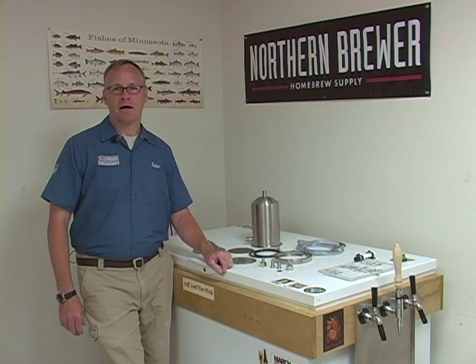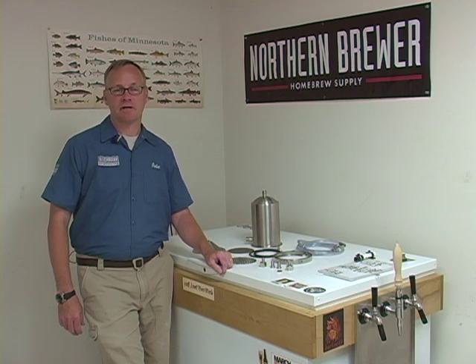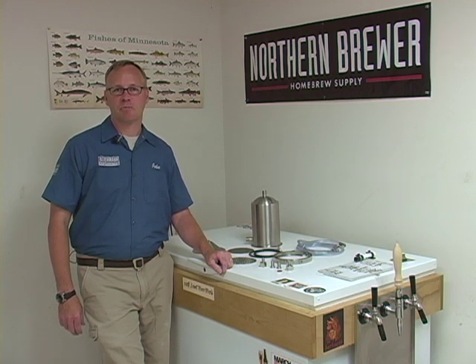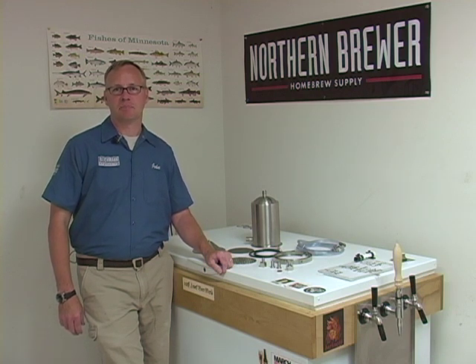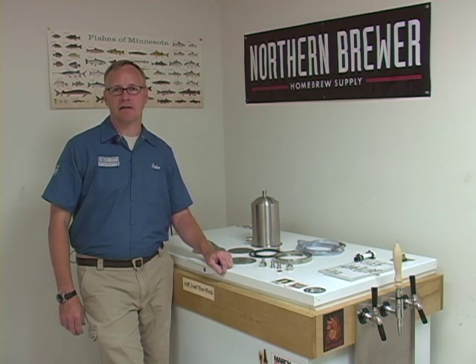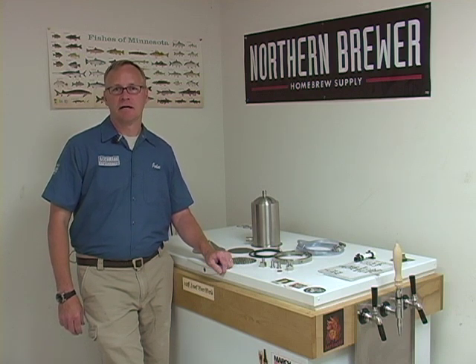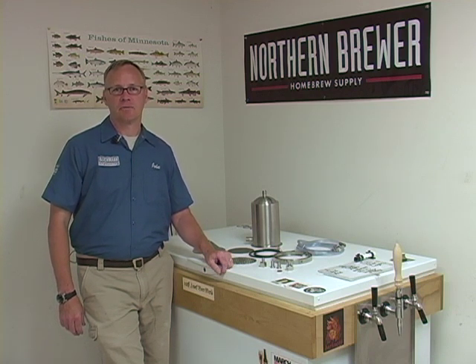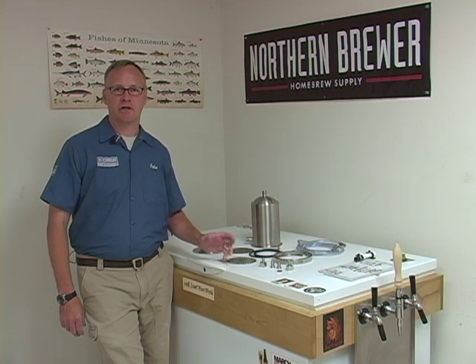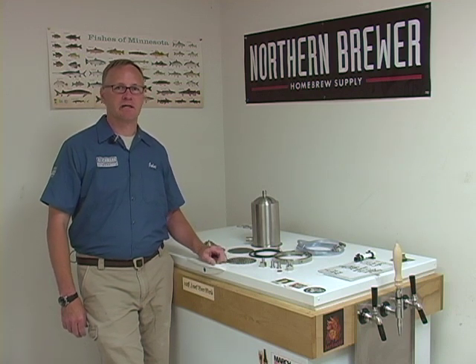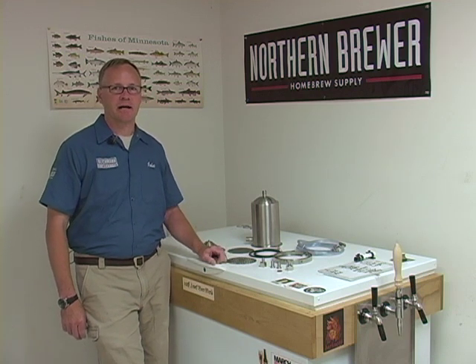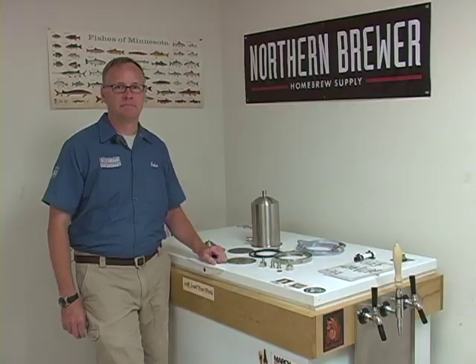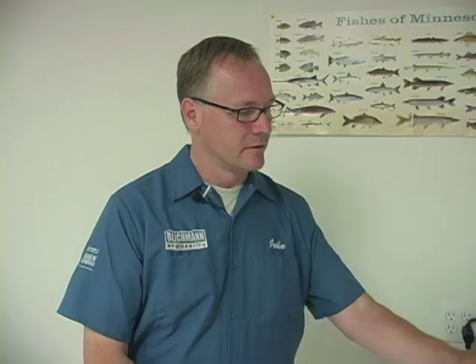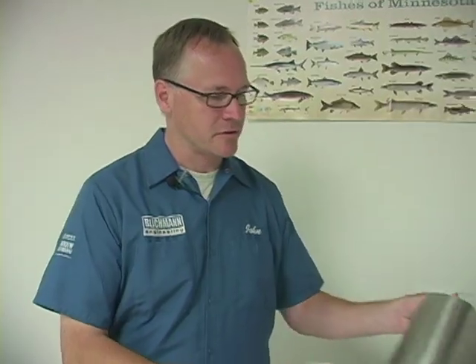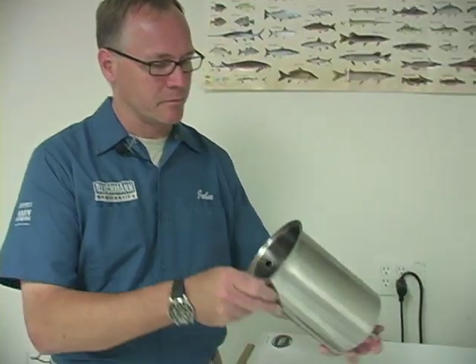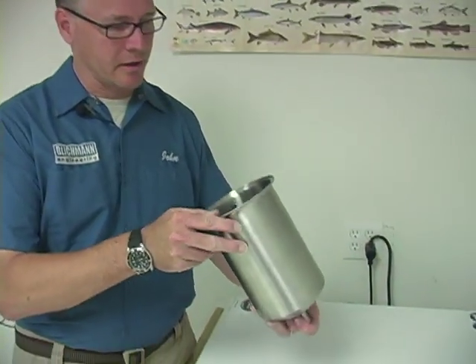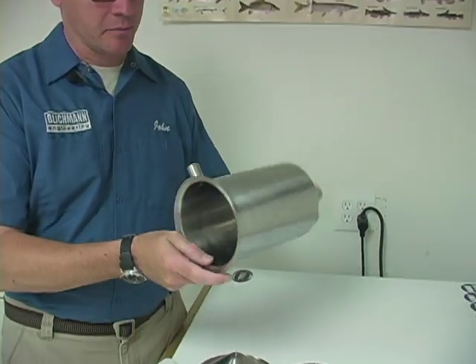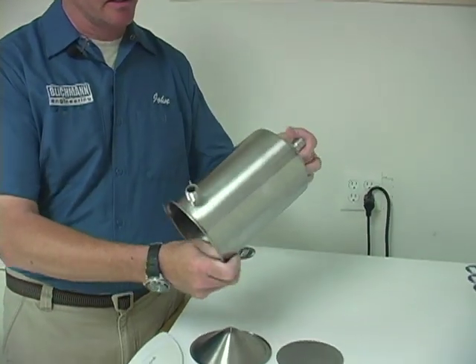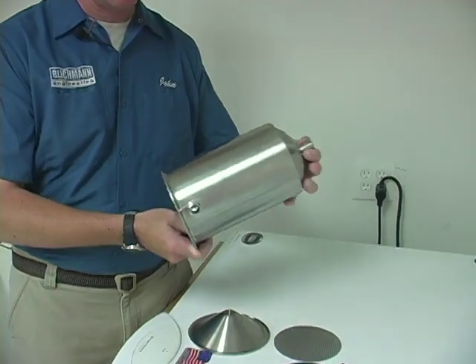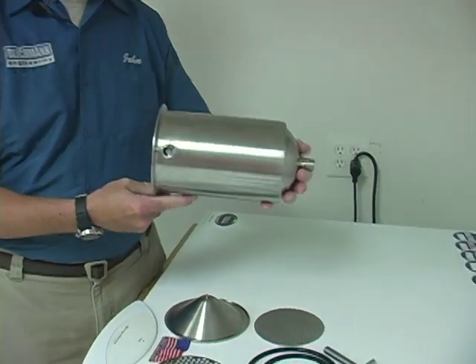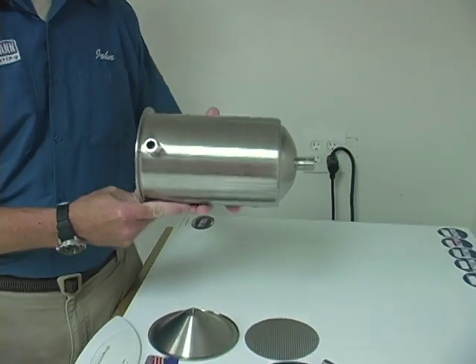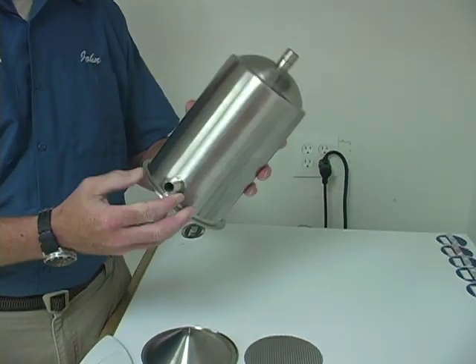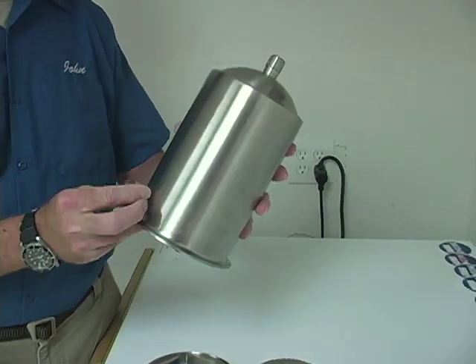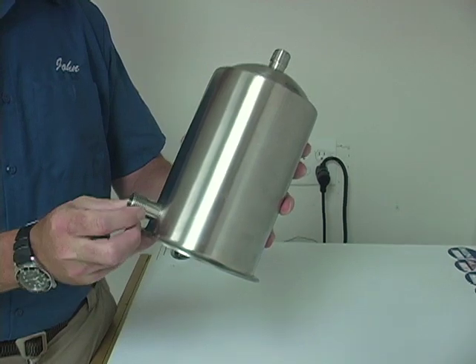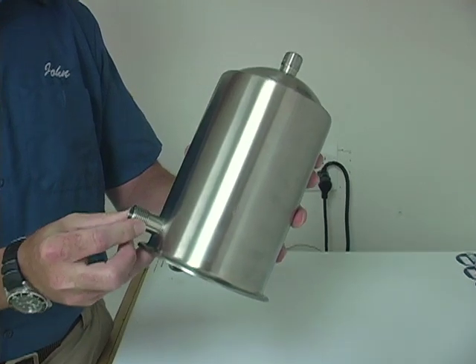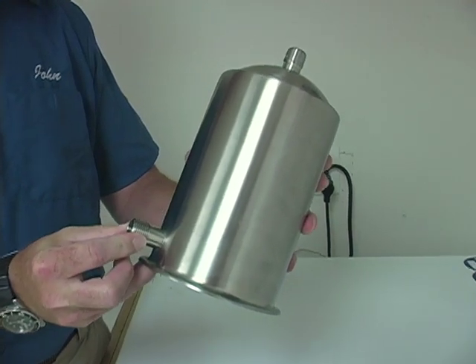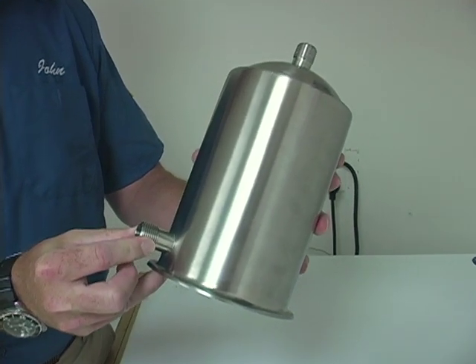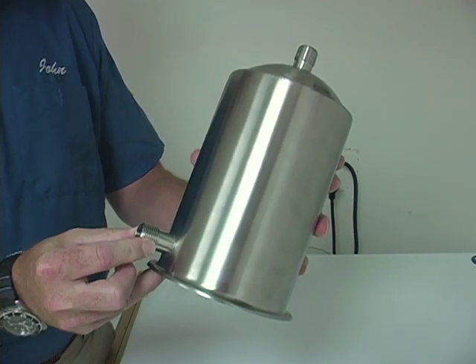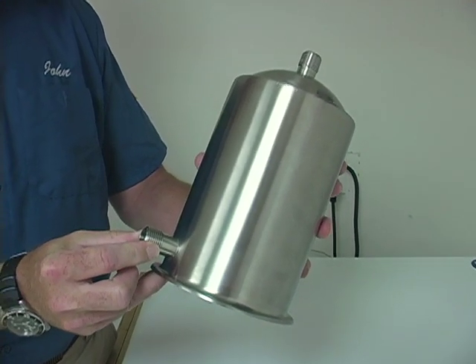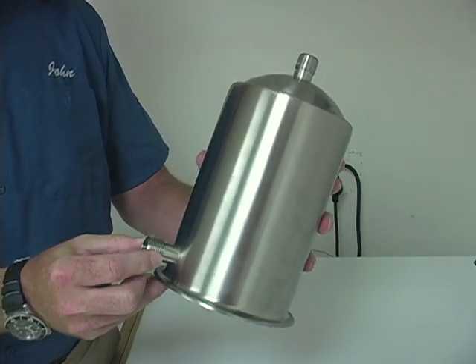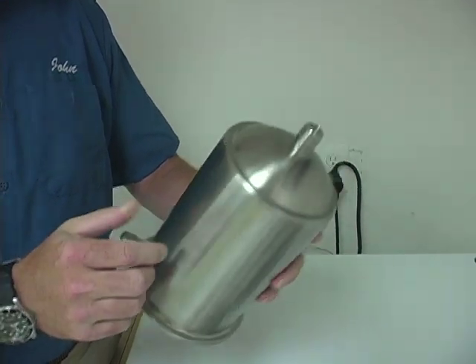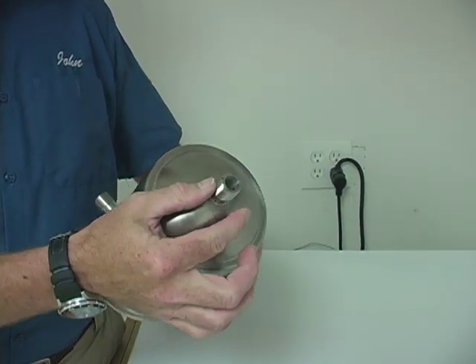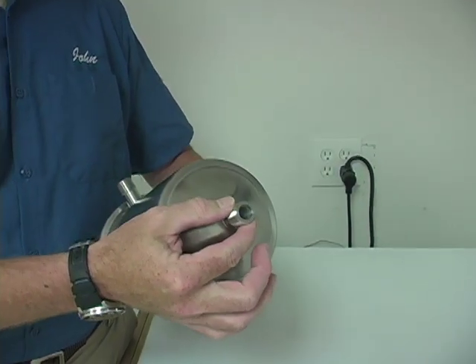It's a very simple product to put together, and we're going to show you how to assemble it right now. The first part and the main part is the main canister, and it's got half-inch NPT fittings on the inlet and on the outlet.